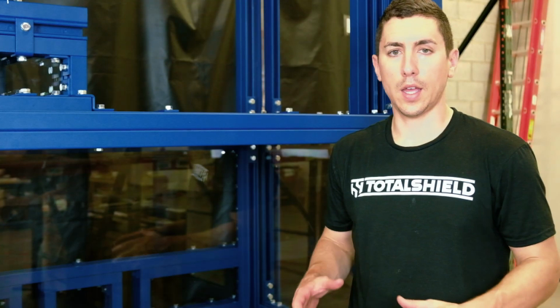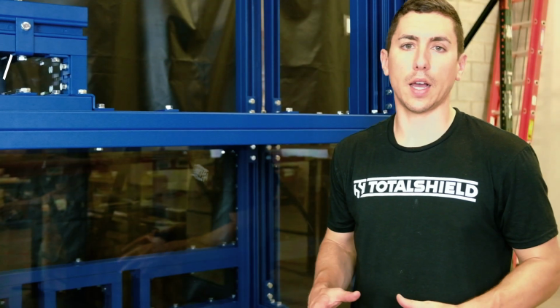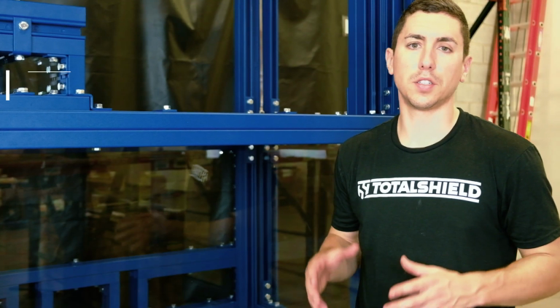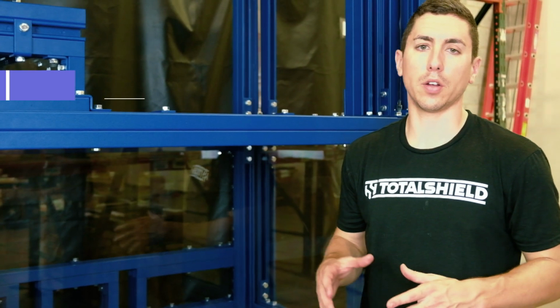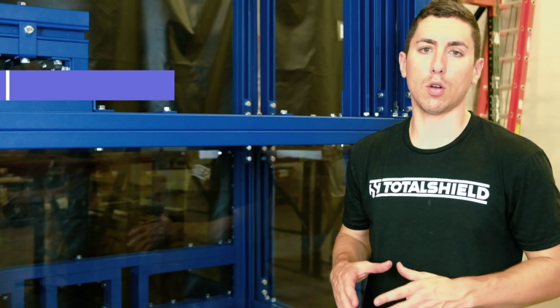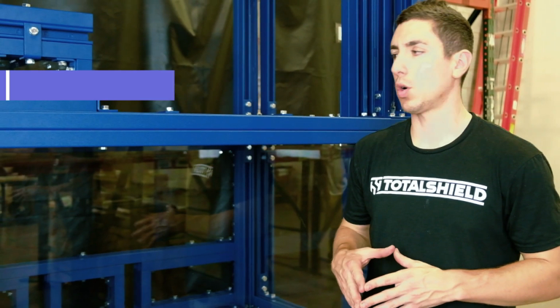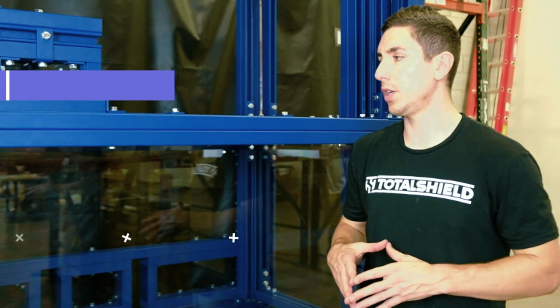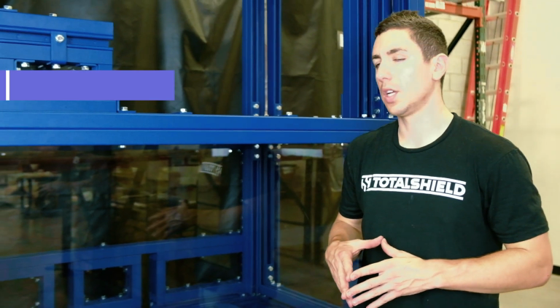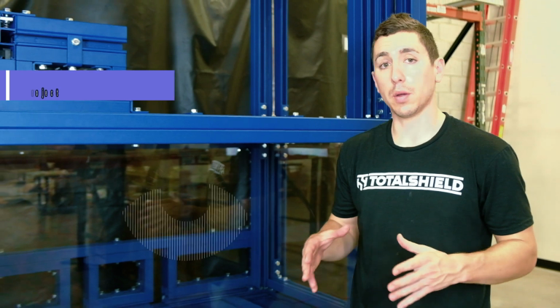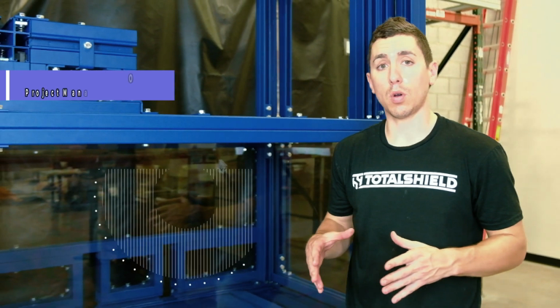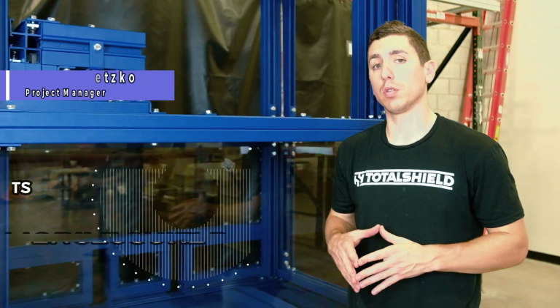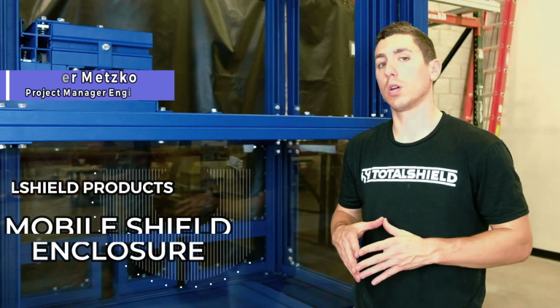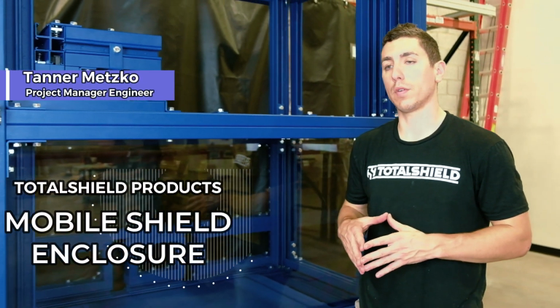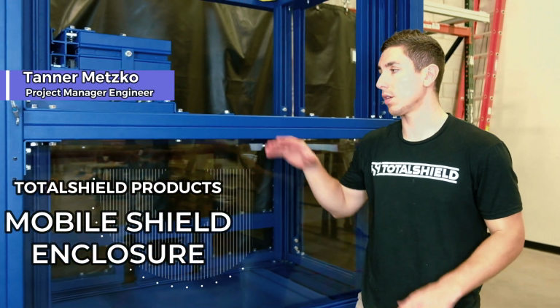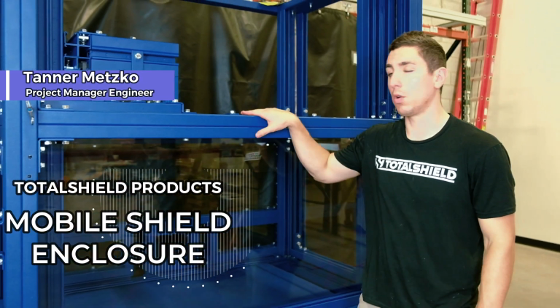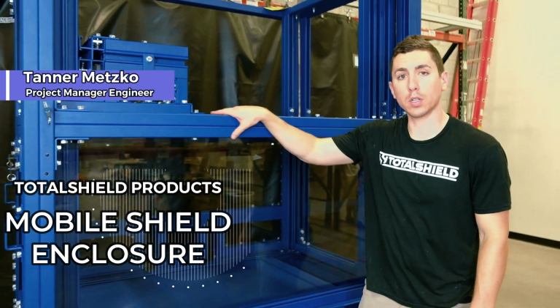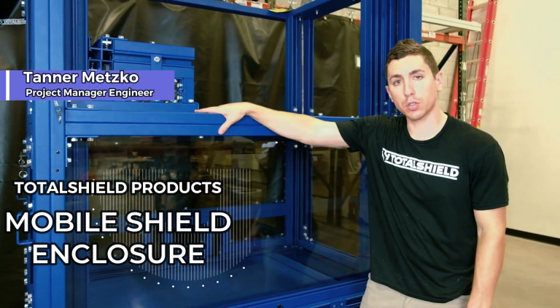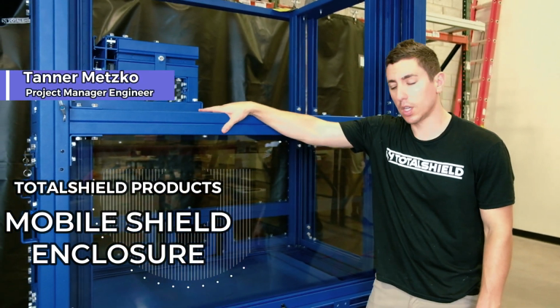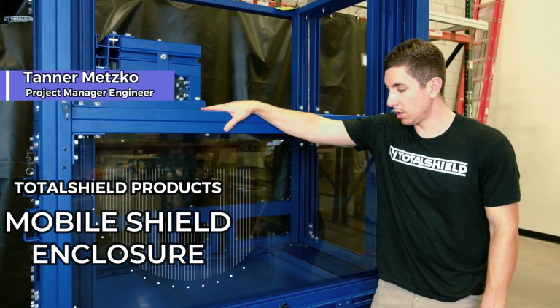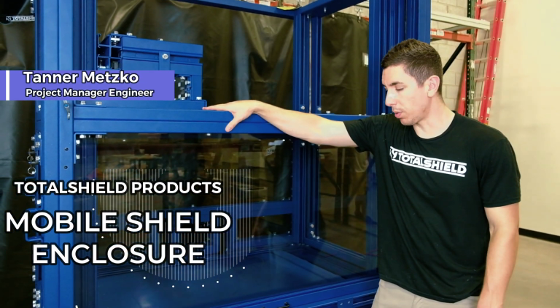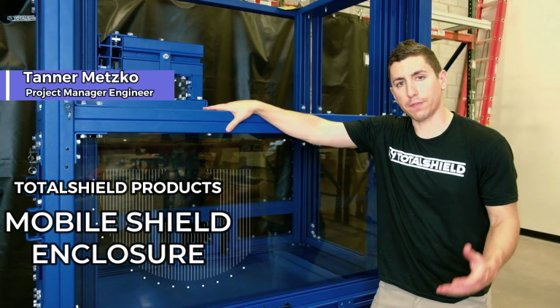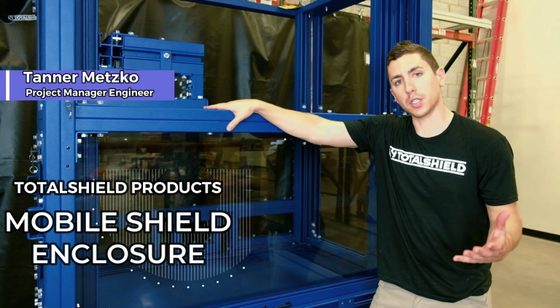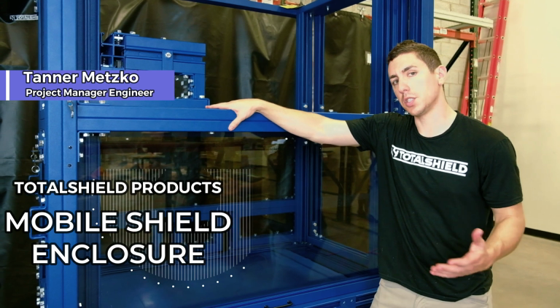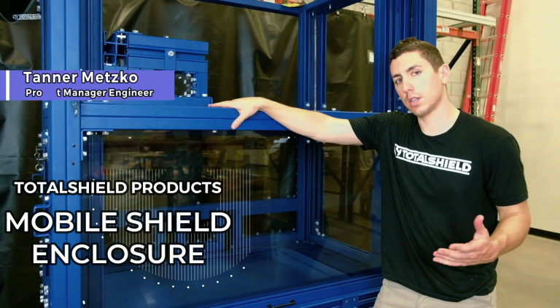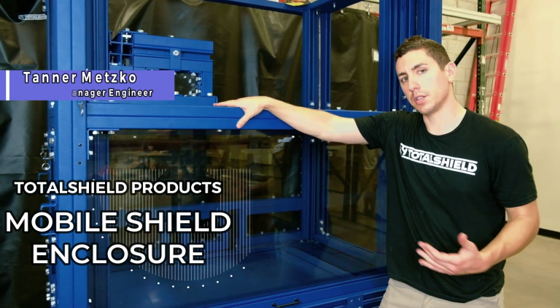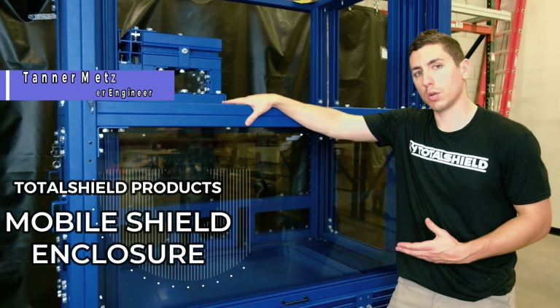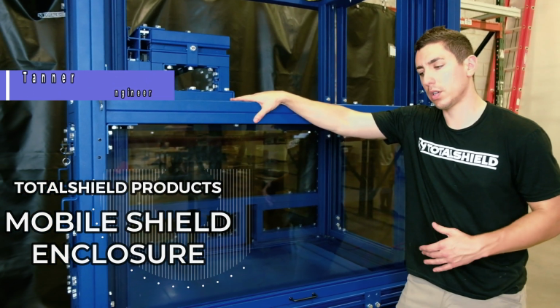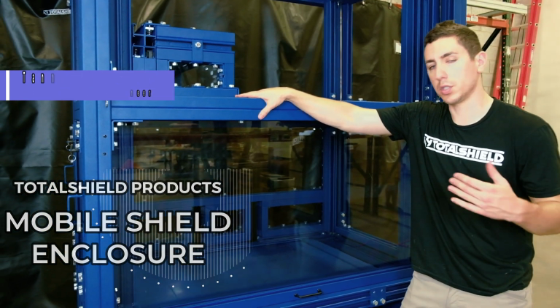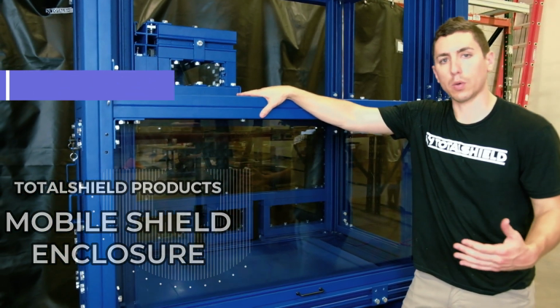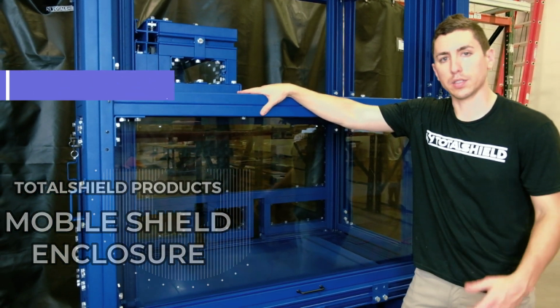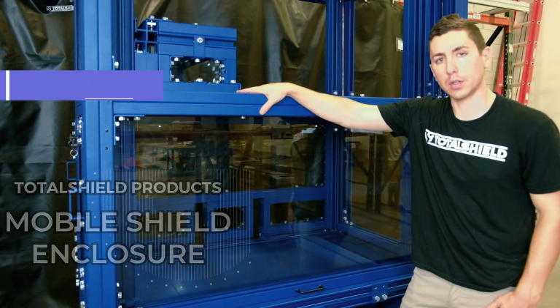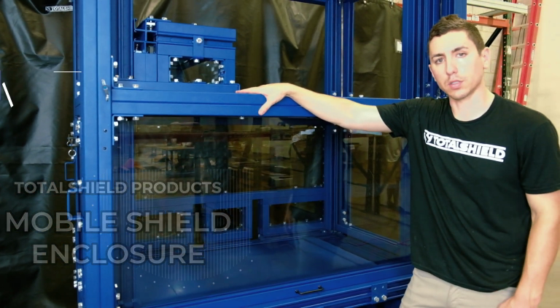Hey guys, Tanner here over at TotalShield. Today I'm going to walk you through one of our custom mobile enclosures. We're putting the finishing touches on this enclosure and we're just about ready to send this out to a customer.